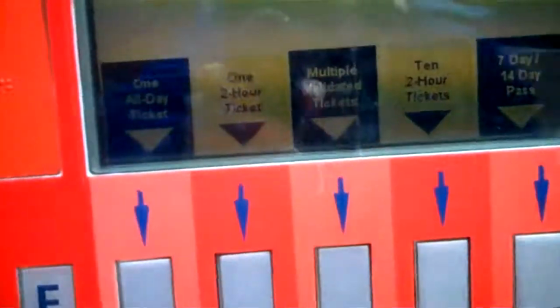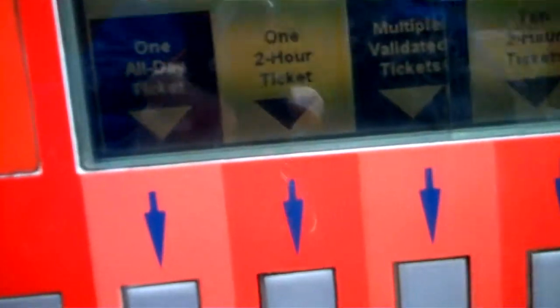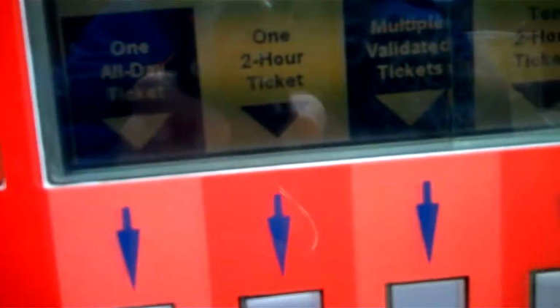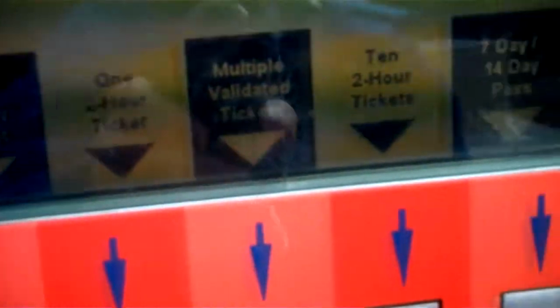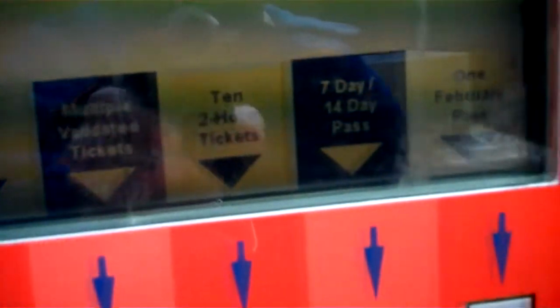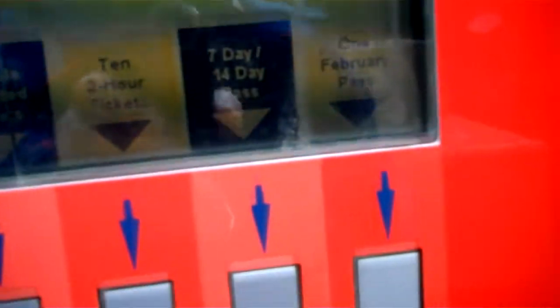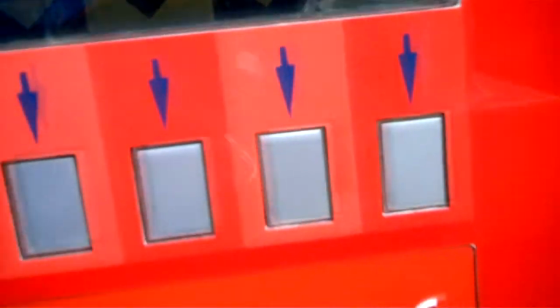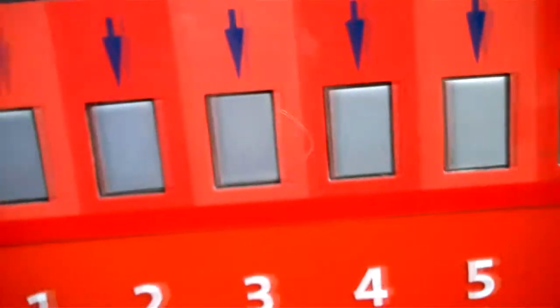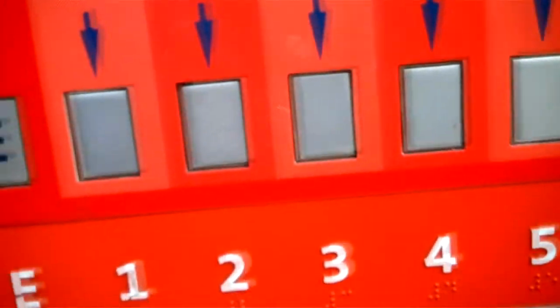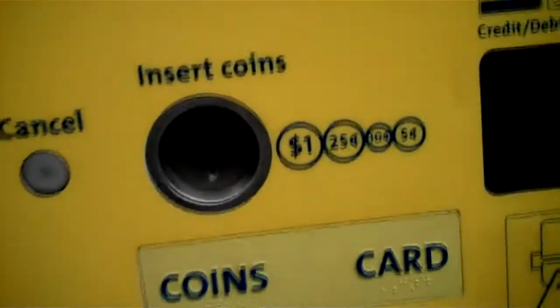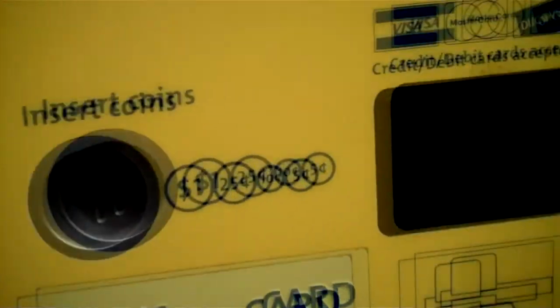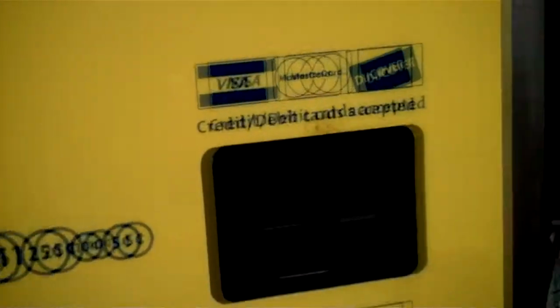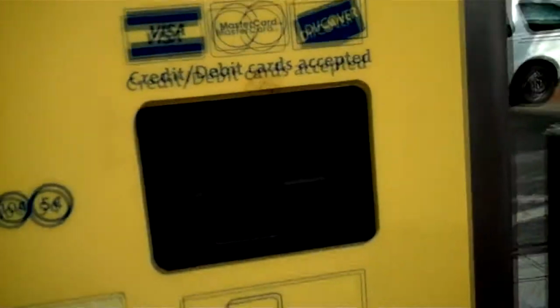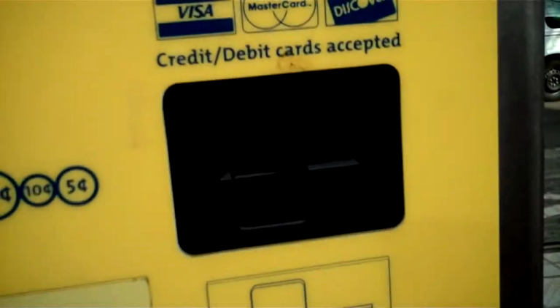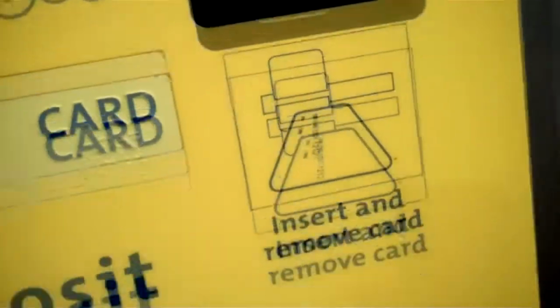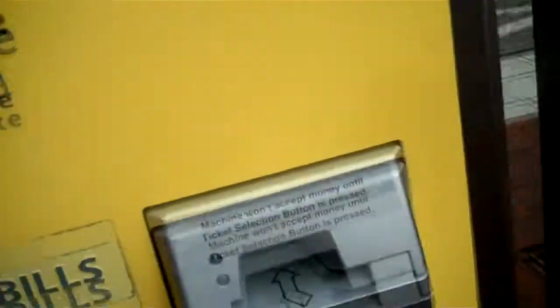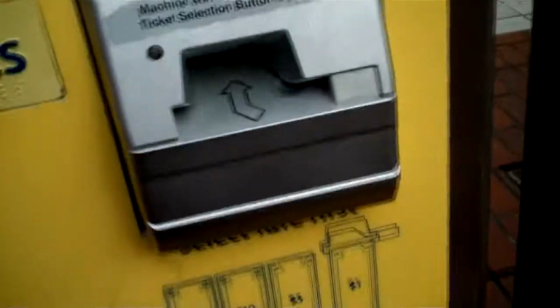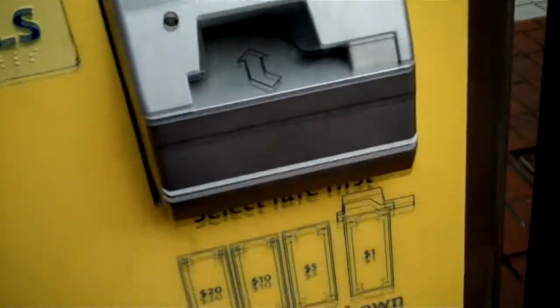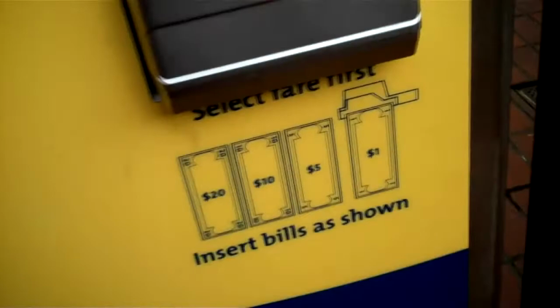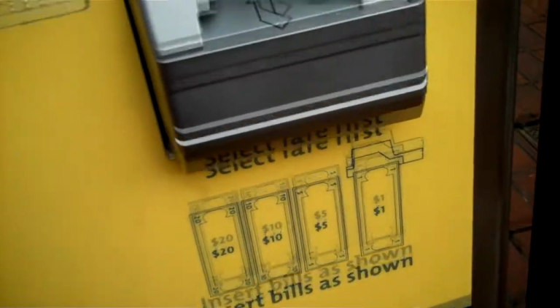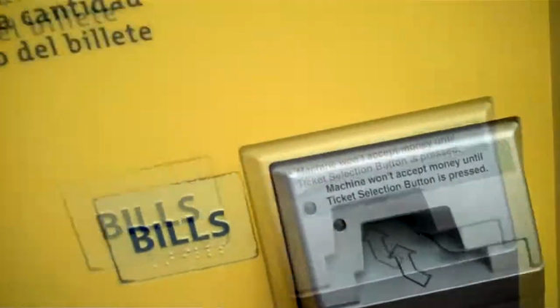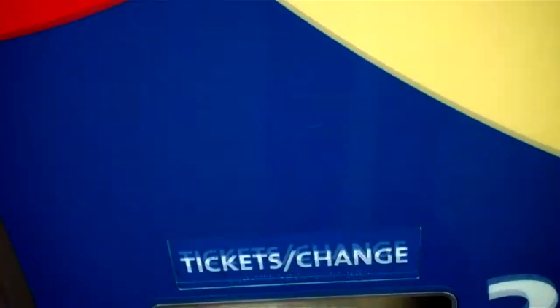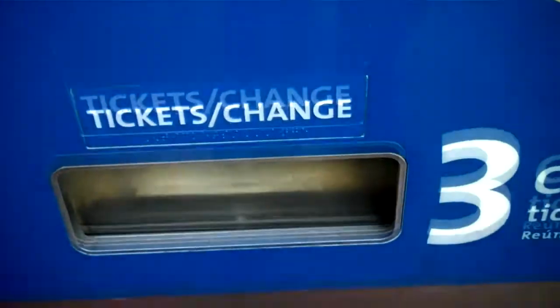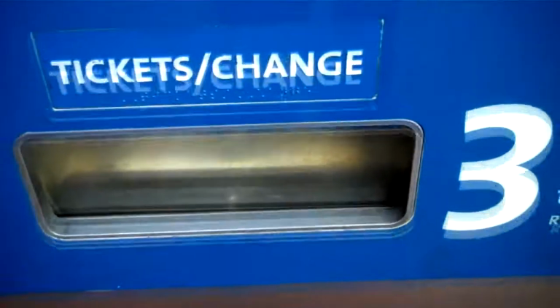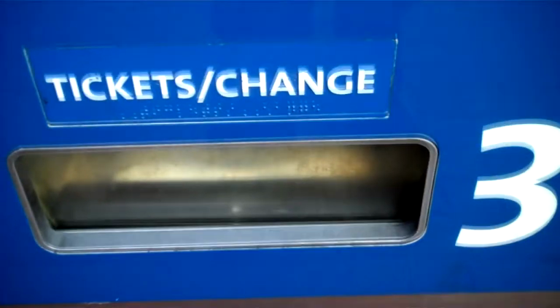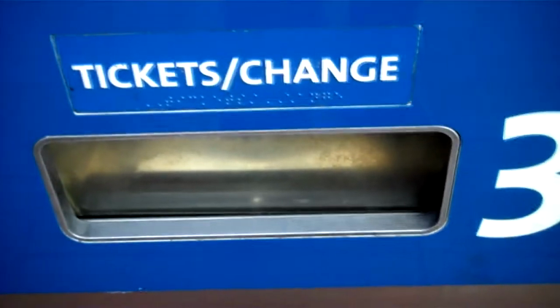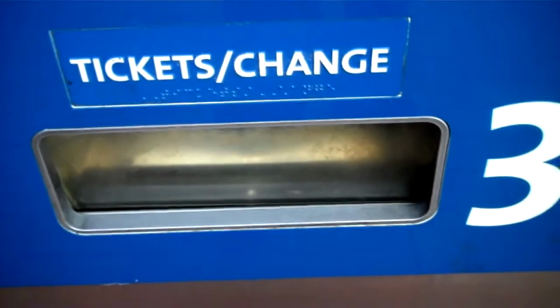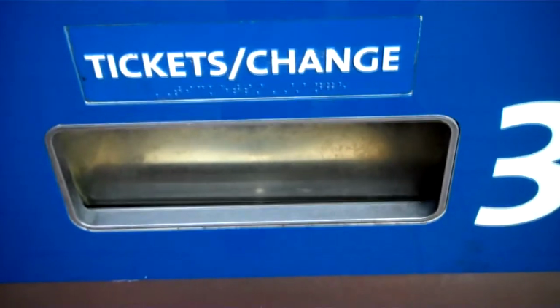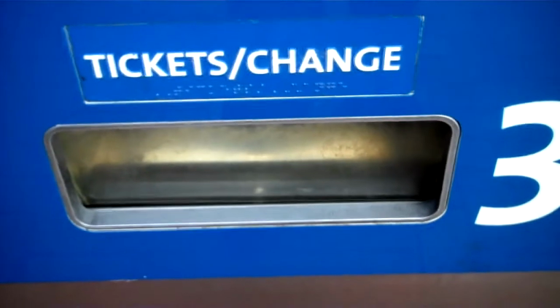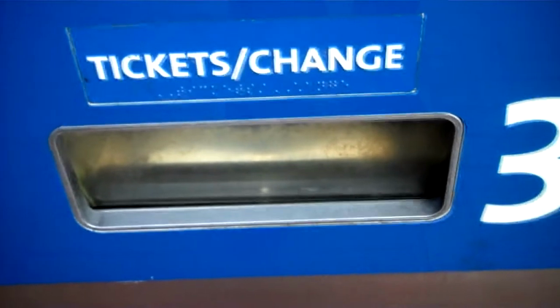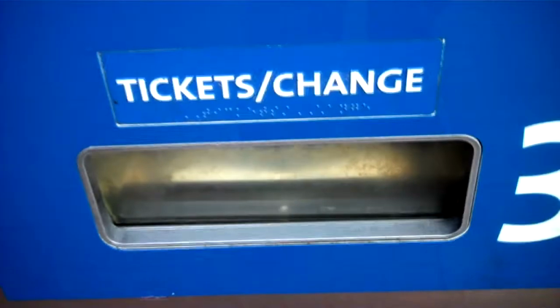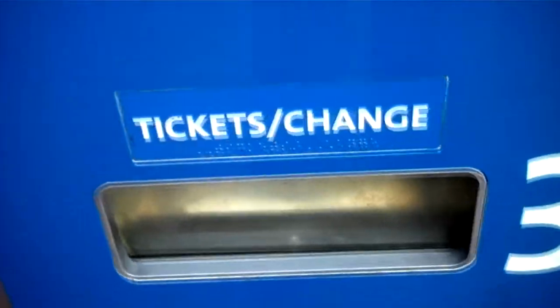Go ahead and make your selection right there, push the button, insert your coins, insert your cards, insert your bills right there, and your ticket and change come out there.